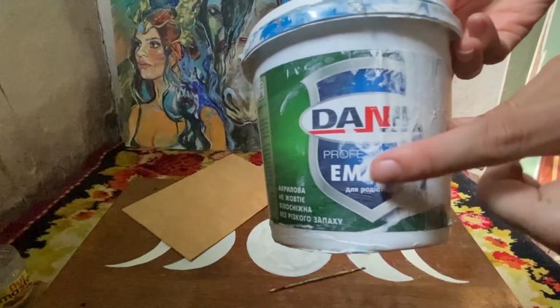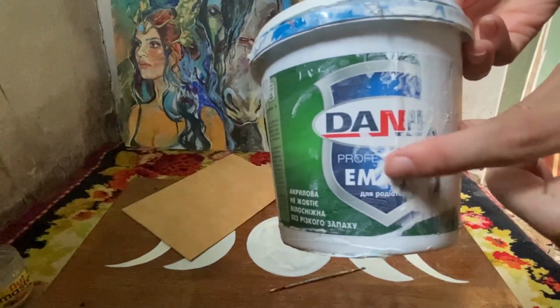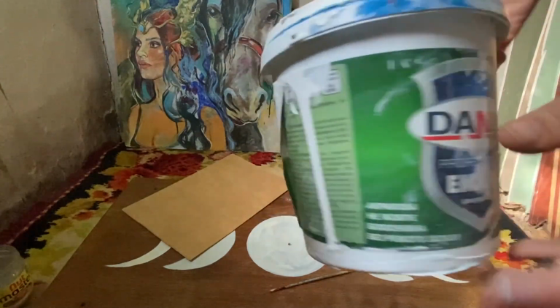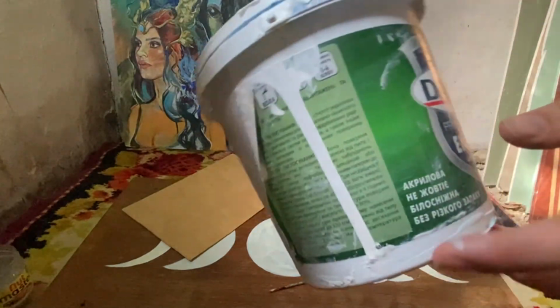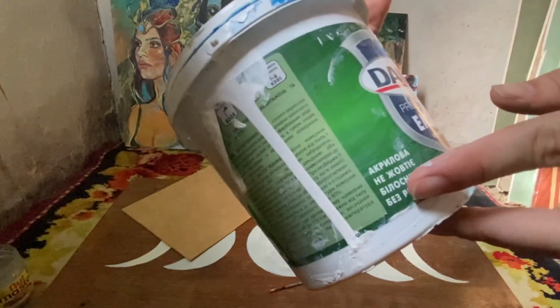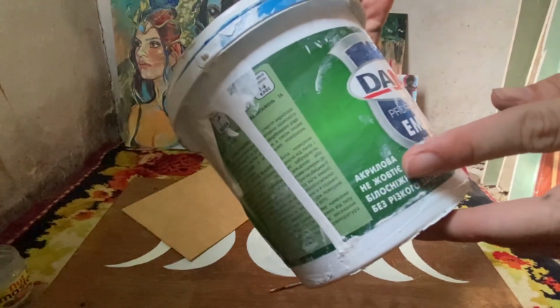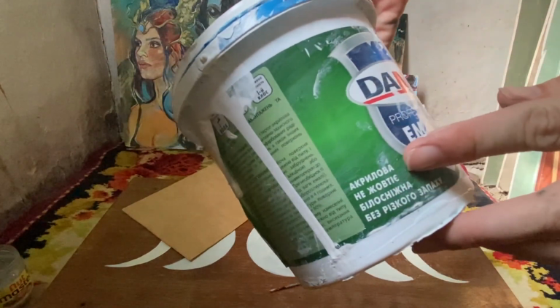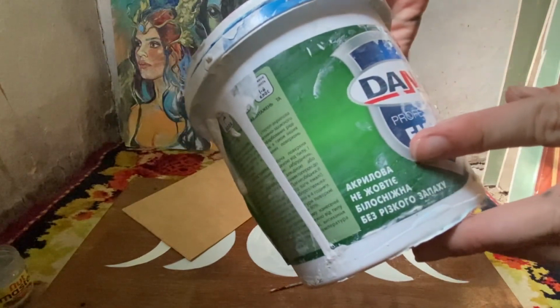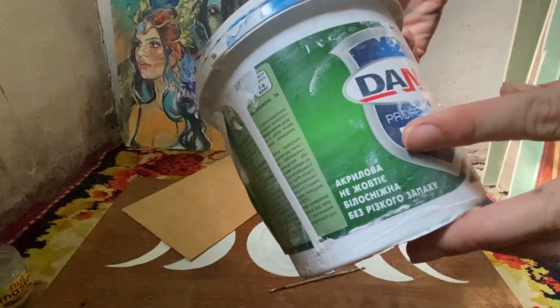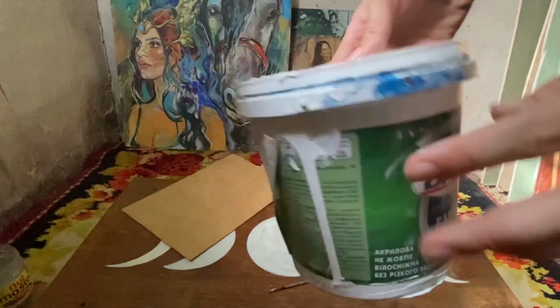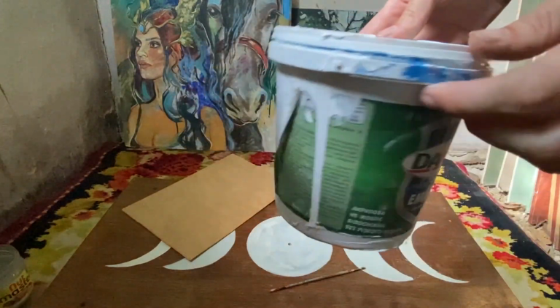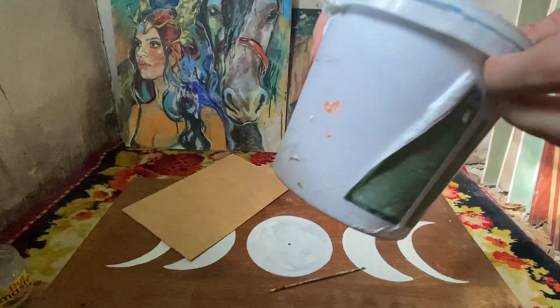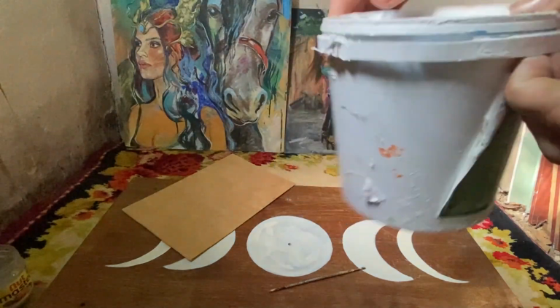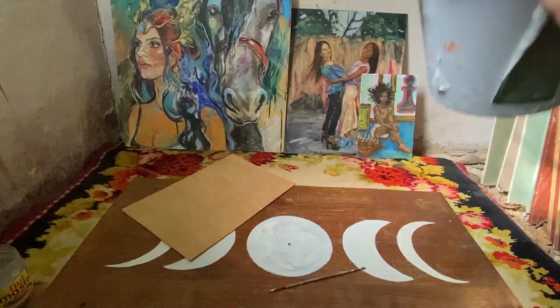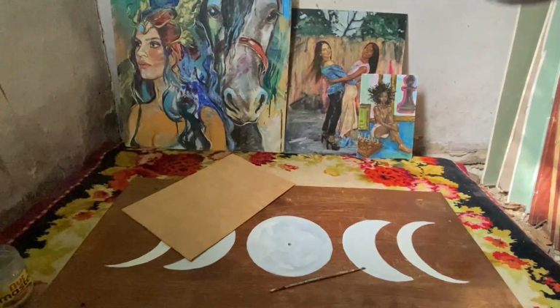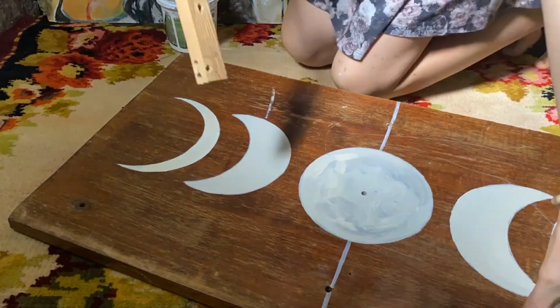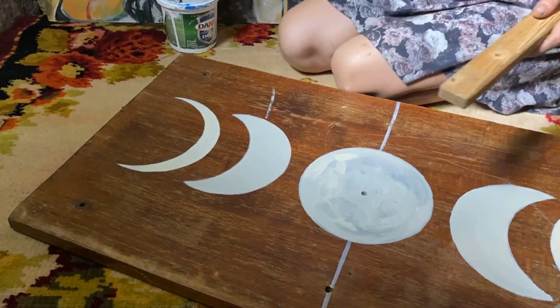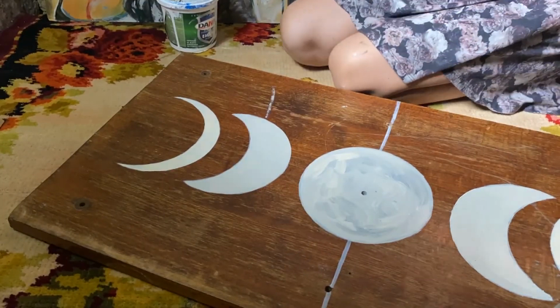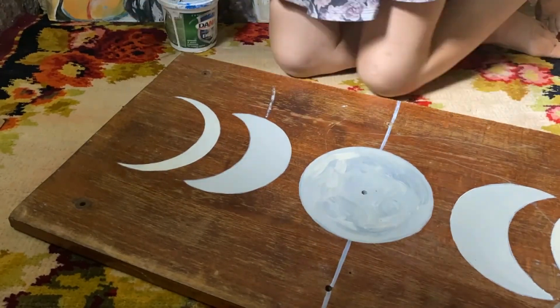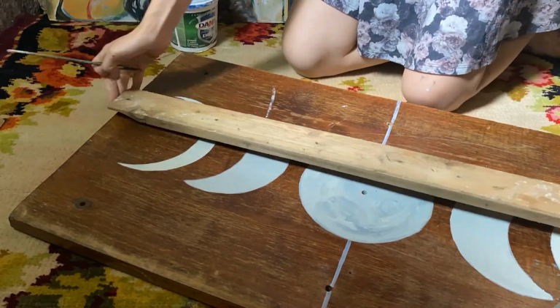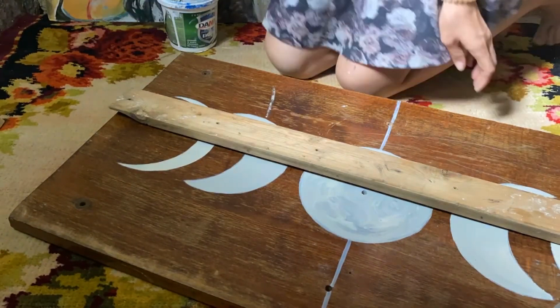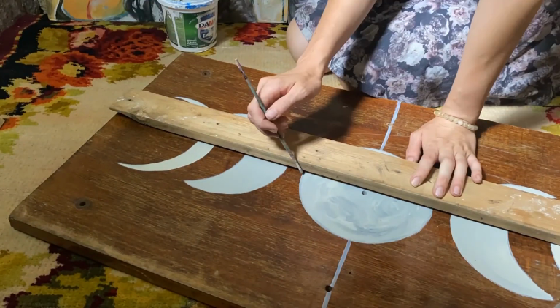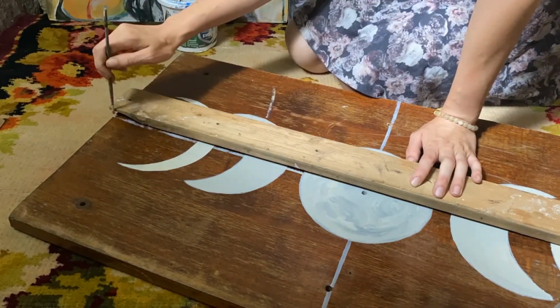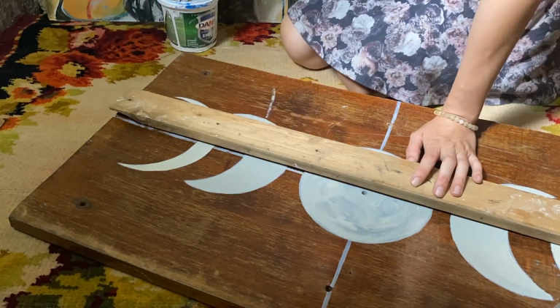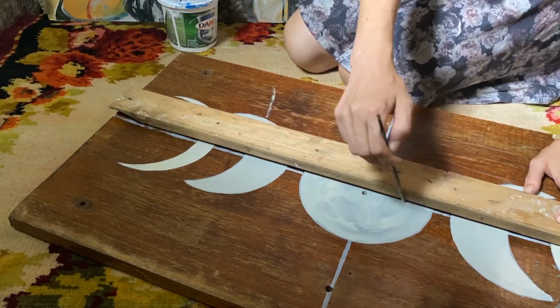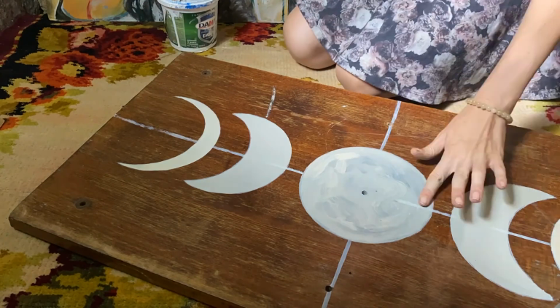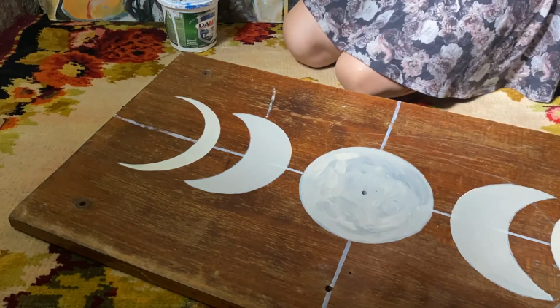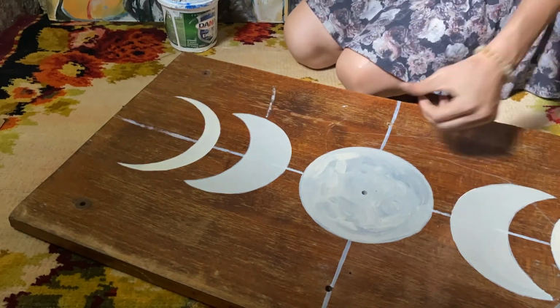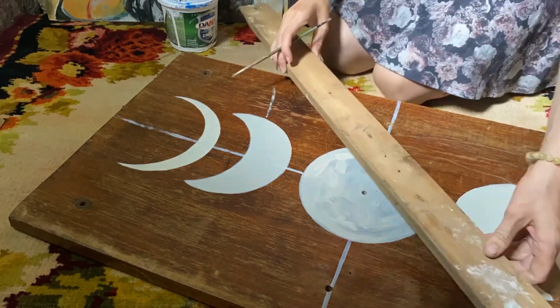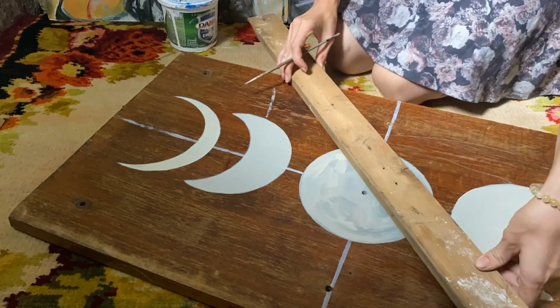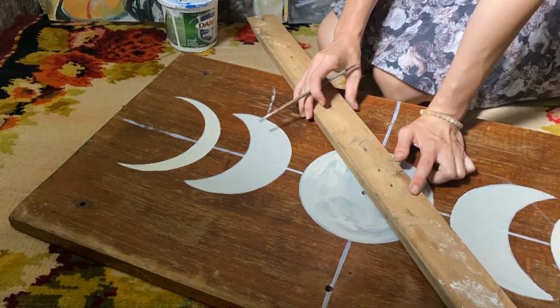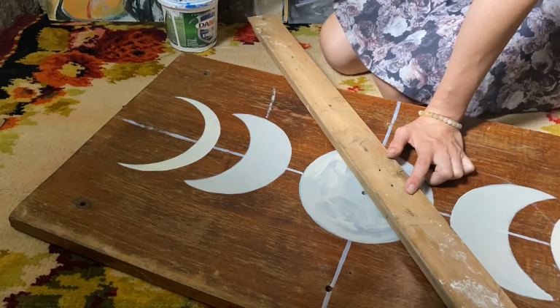During that time I also got an idea to make a coffee table for our kind of lounge zone. I found a picture I liked on Pinterest and started the process with acrylic paint.